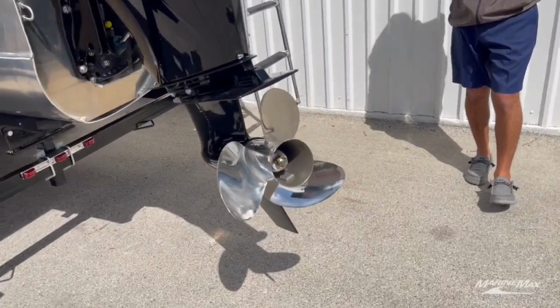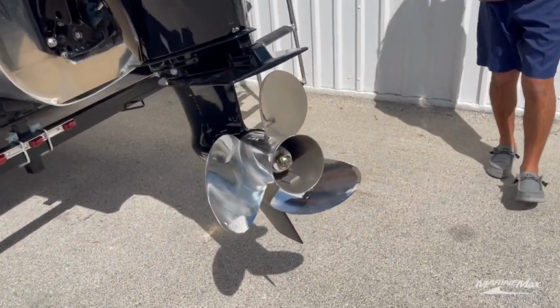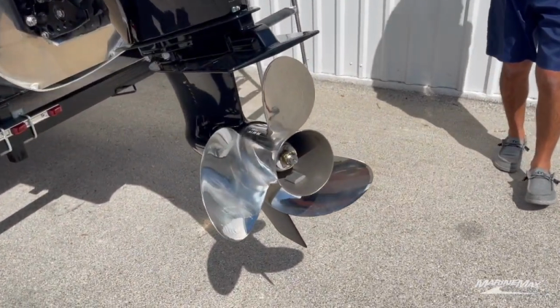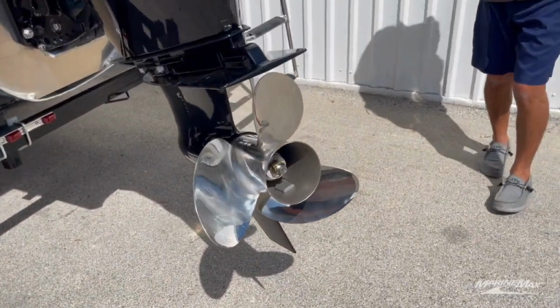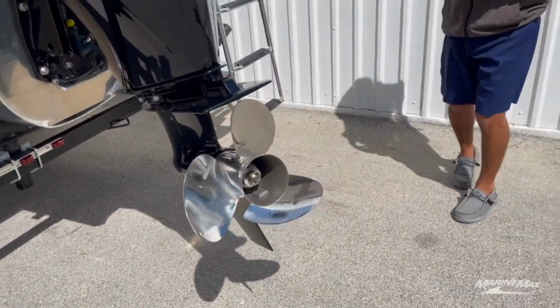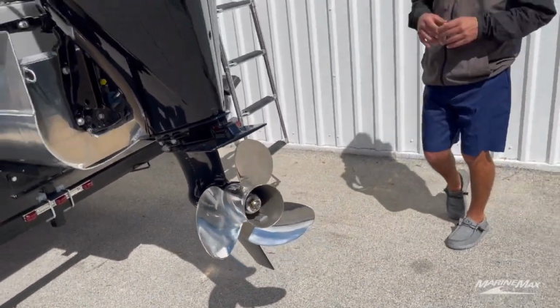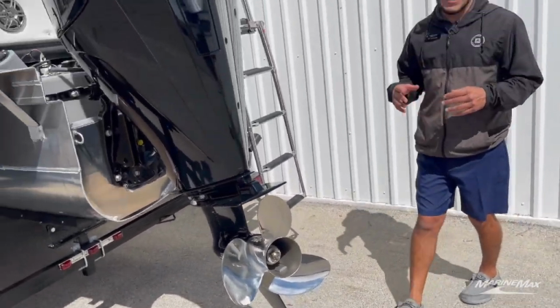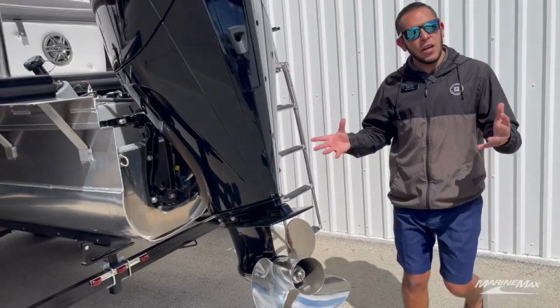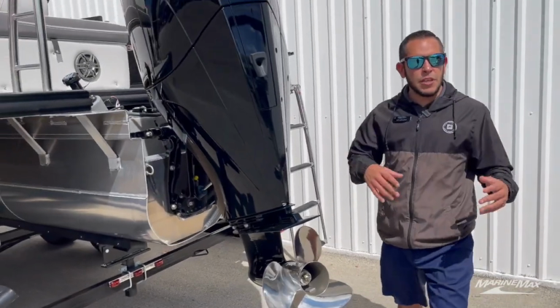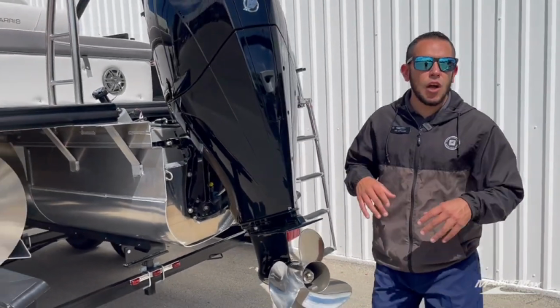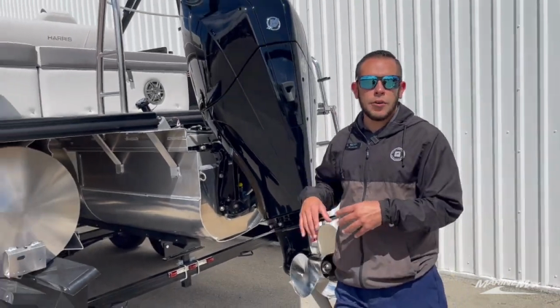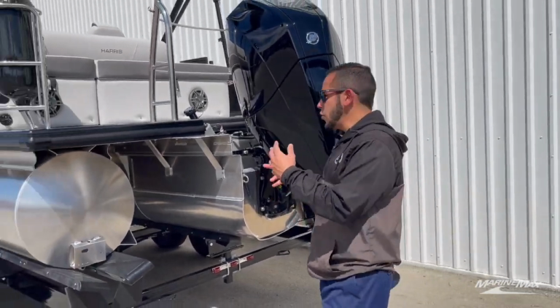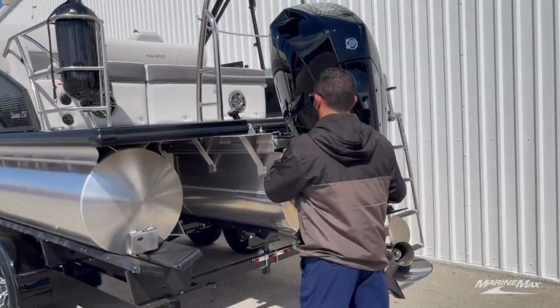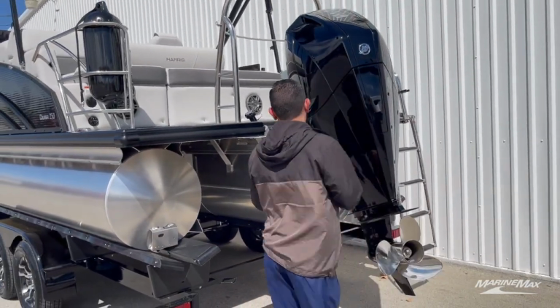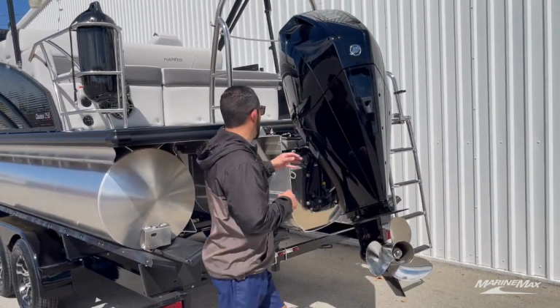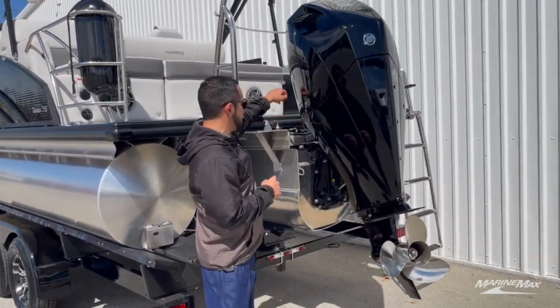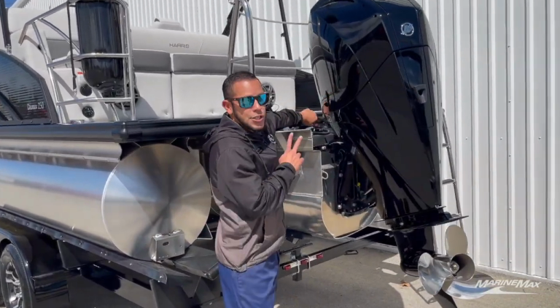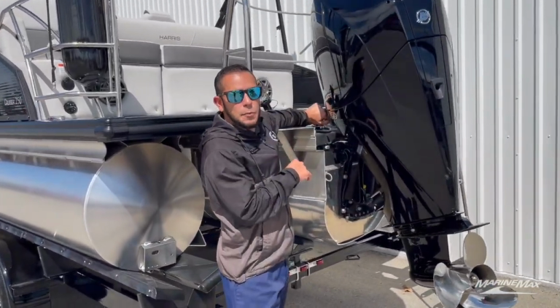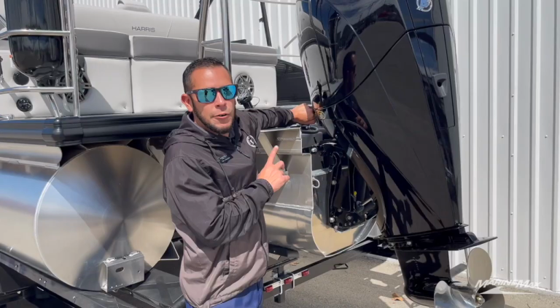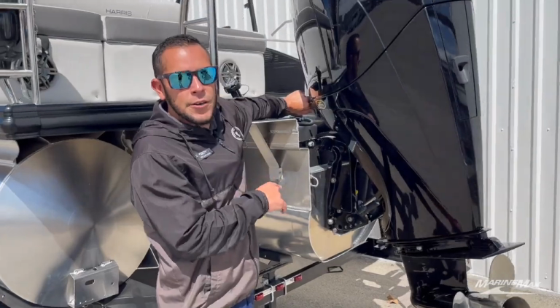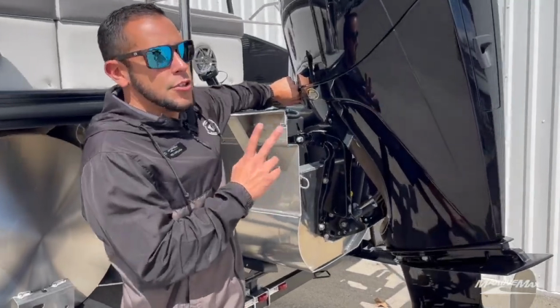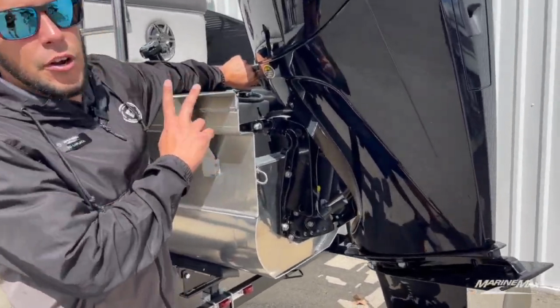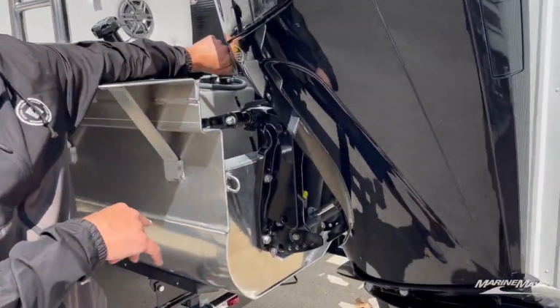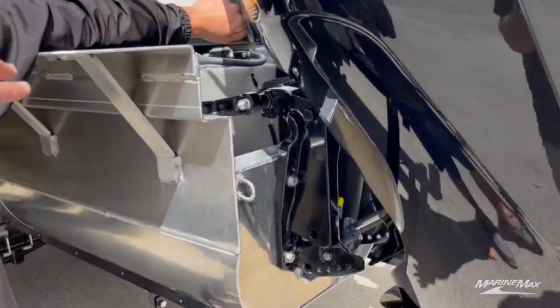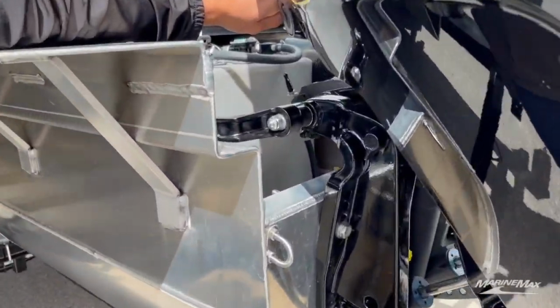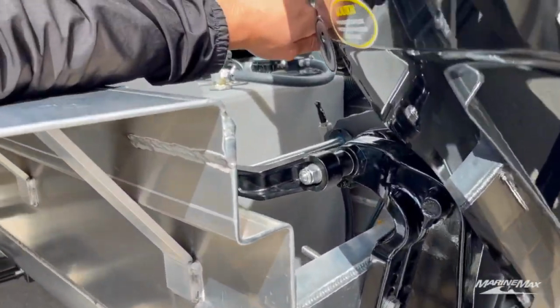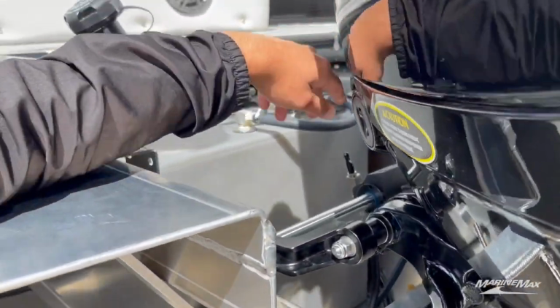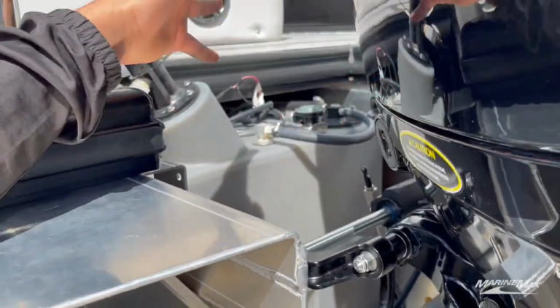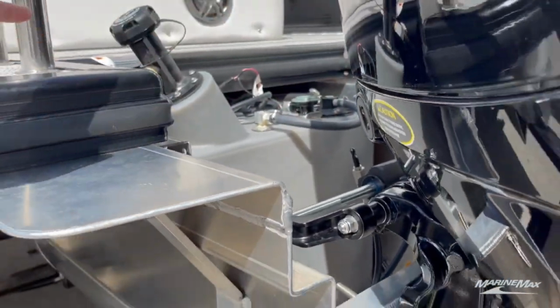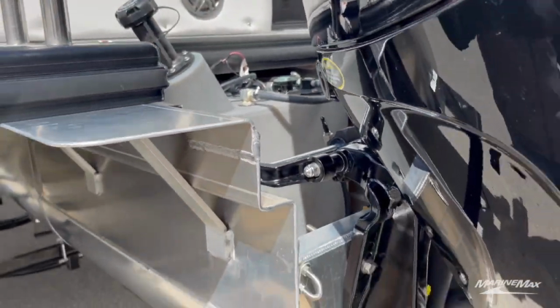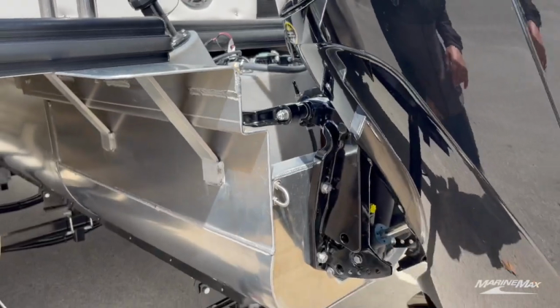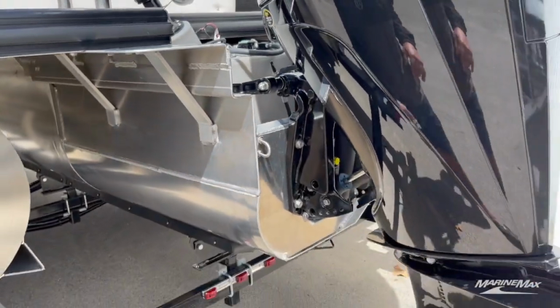If you're going to be using it in saltwater, all the Mercury outboards are equipped with a flush-out that's built in right here, so you can hook up a hose, flush the engine out, and it's ready to get stowed away.